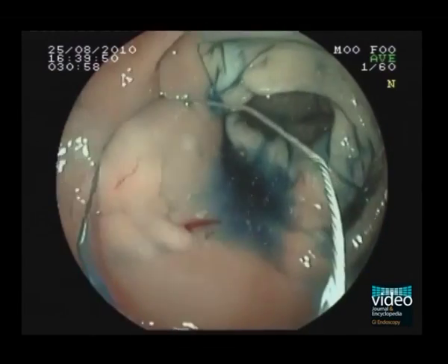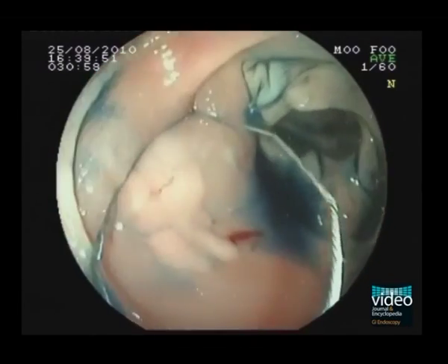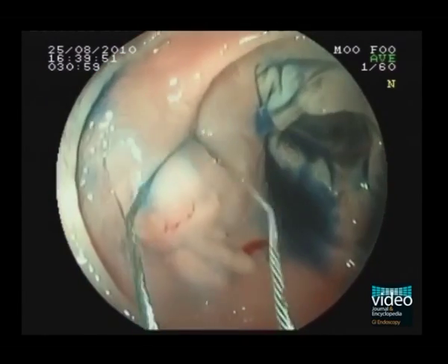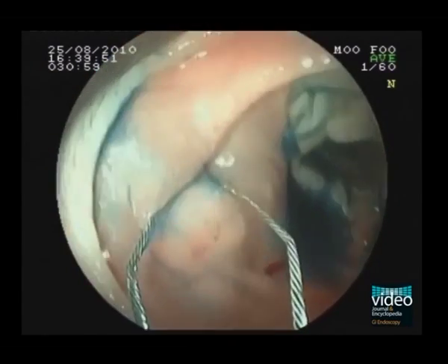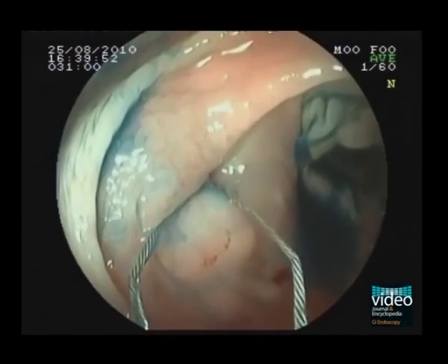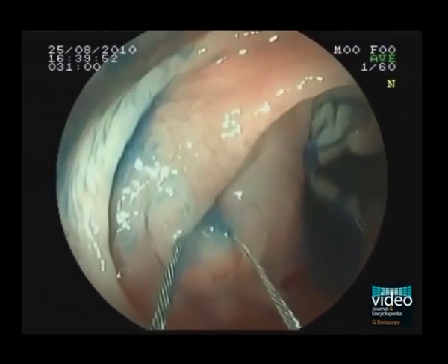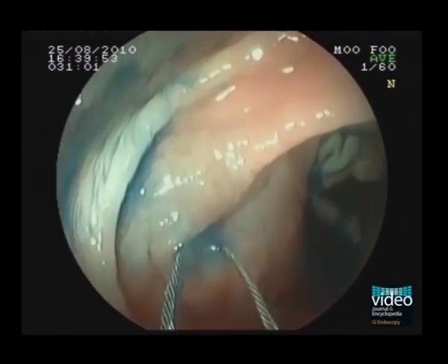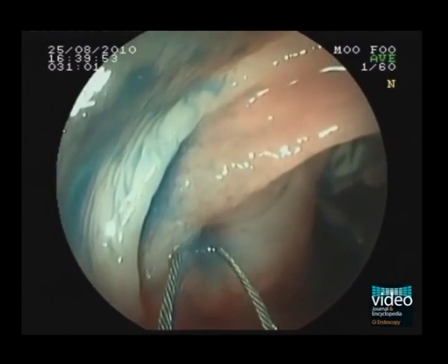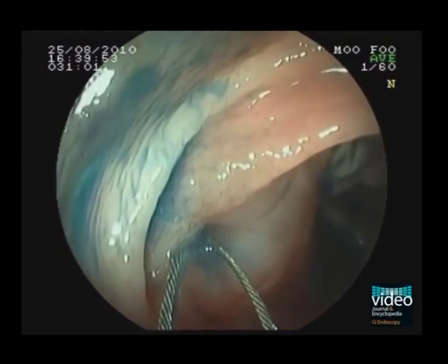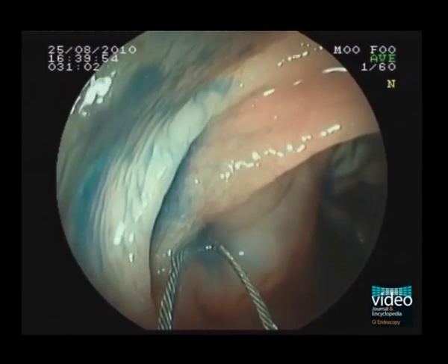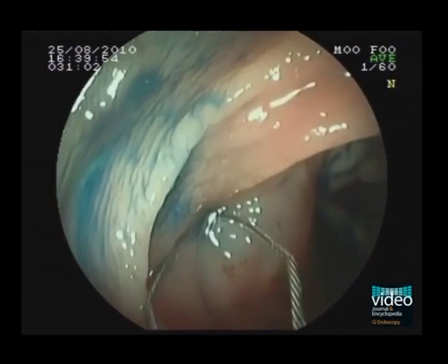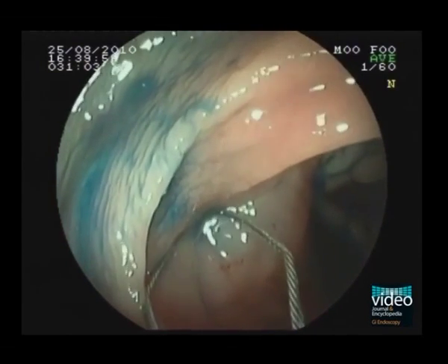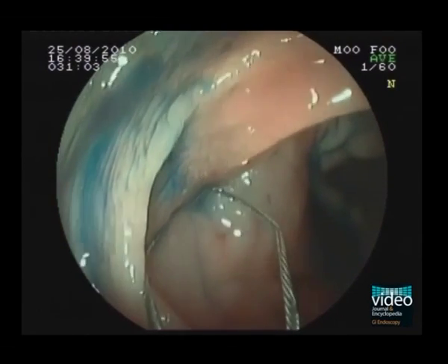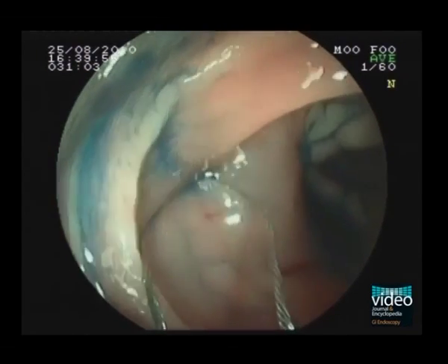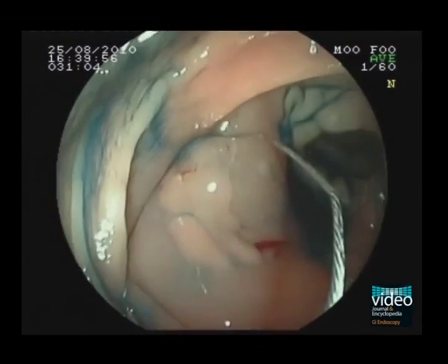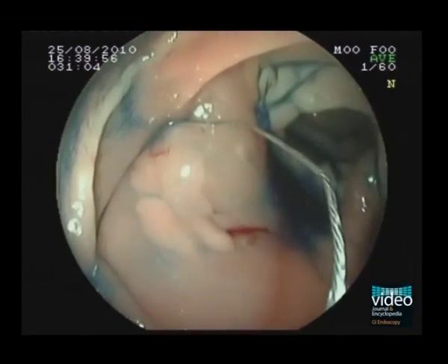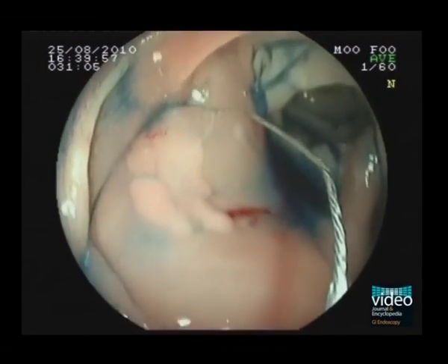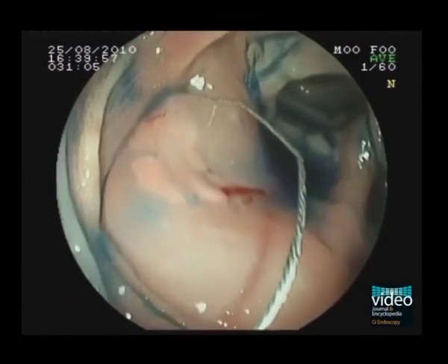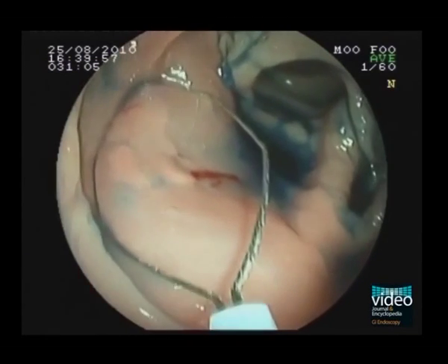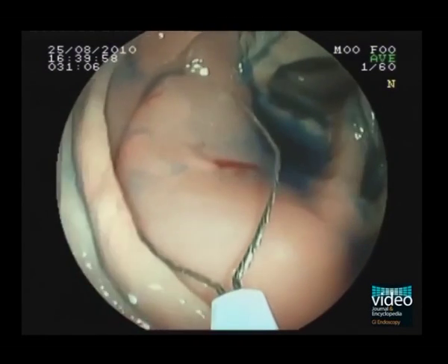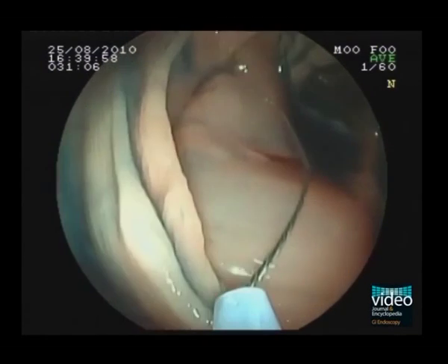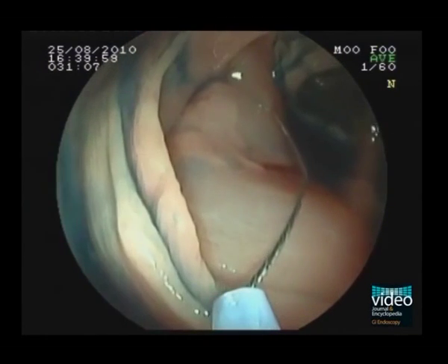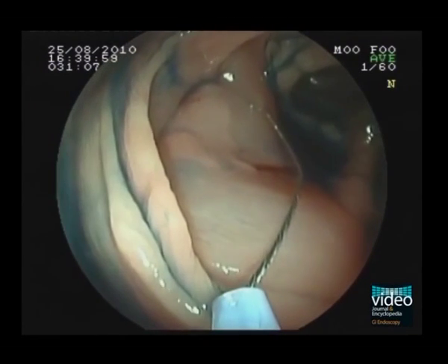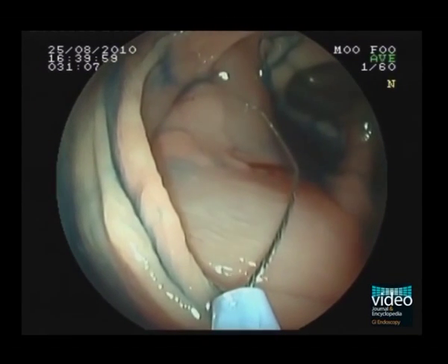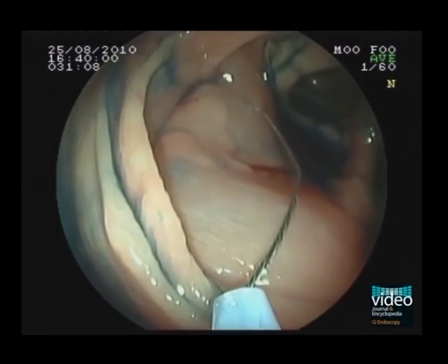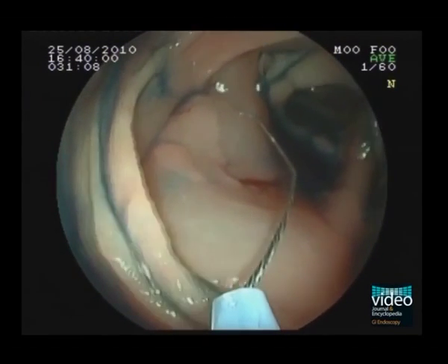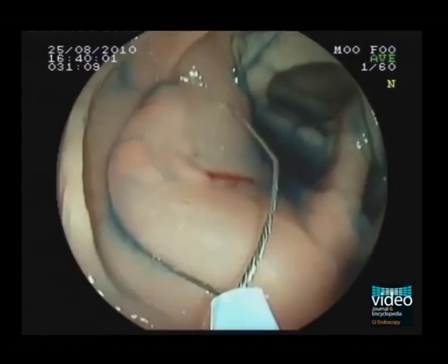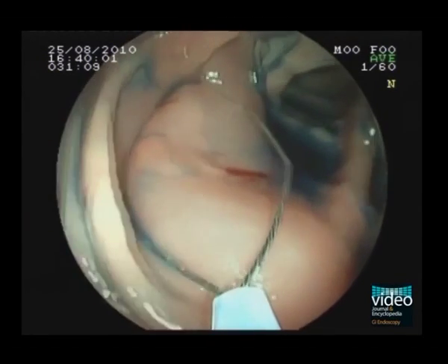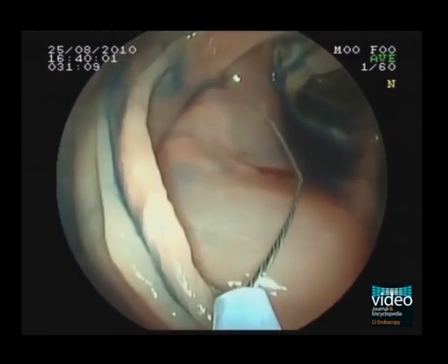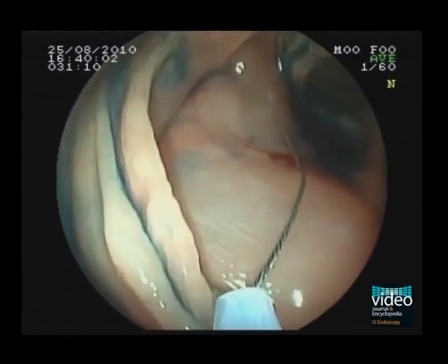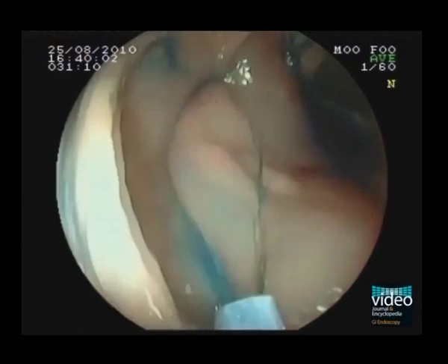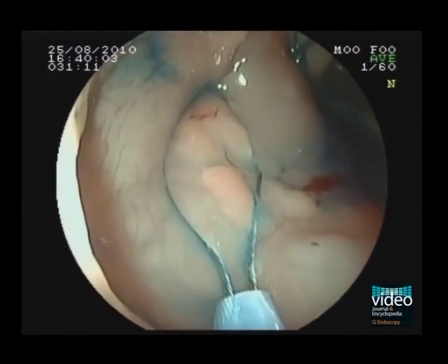The right side of the polyp was particularly difficult to trap with the snare because it repeatedly slipped out. Using a longer-lasting solution for submucosal injection or applying an additional injection could have been an option.